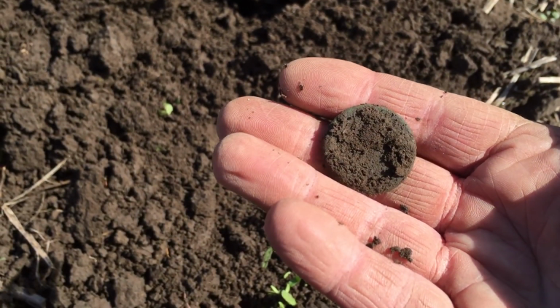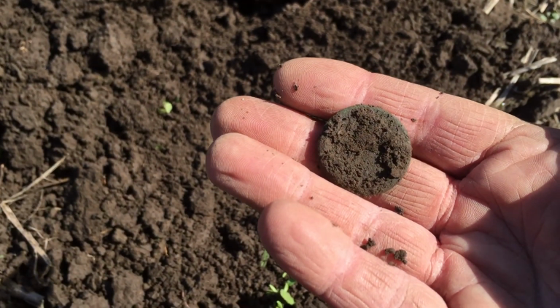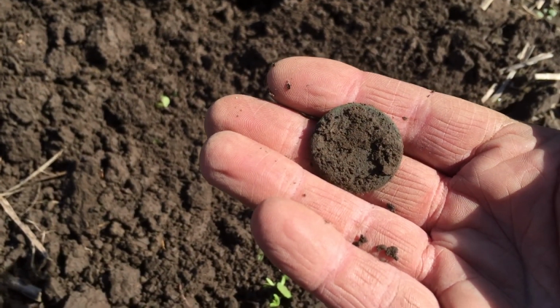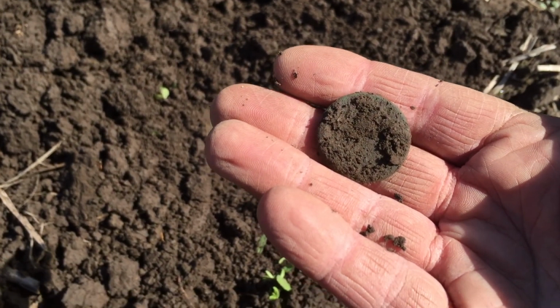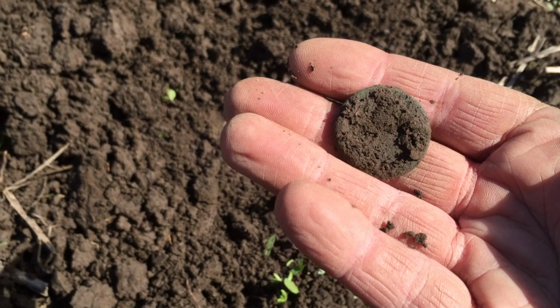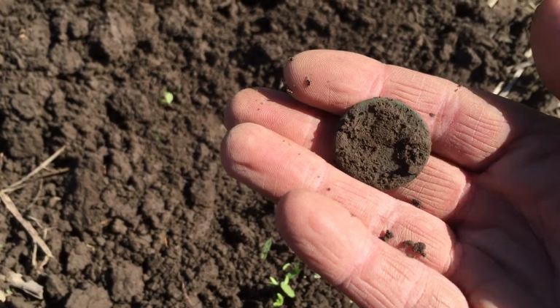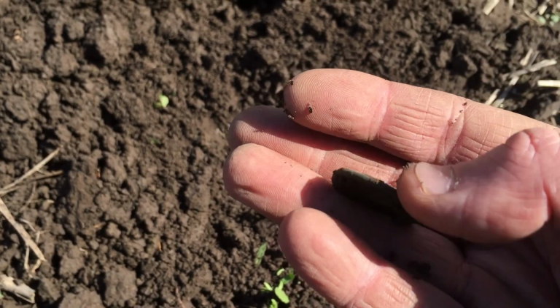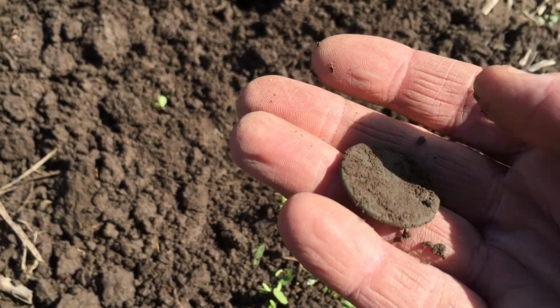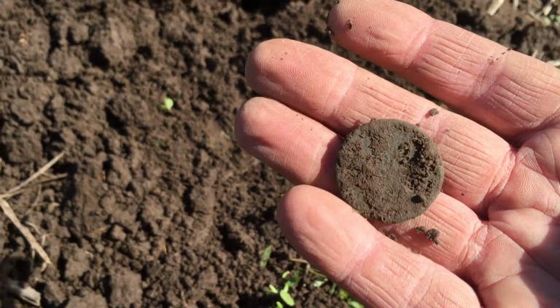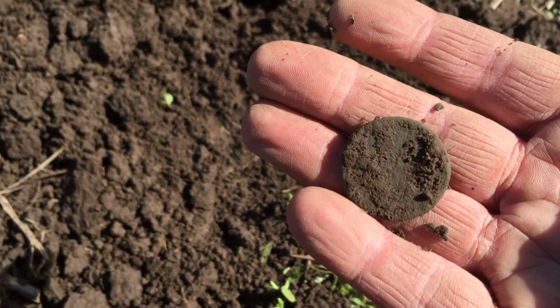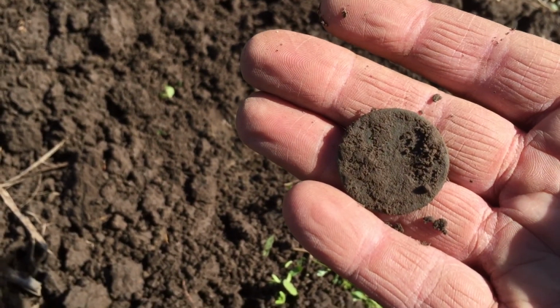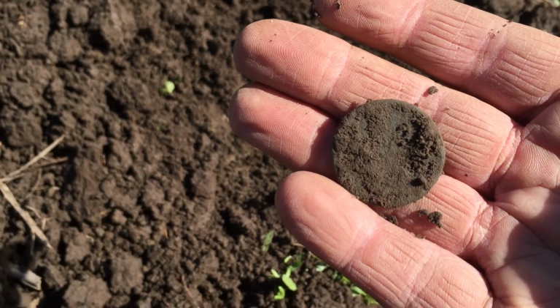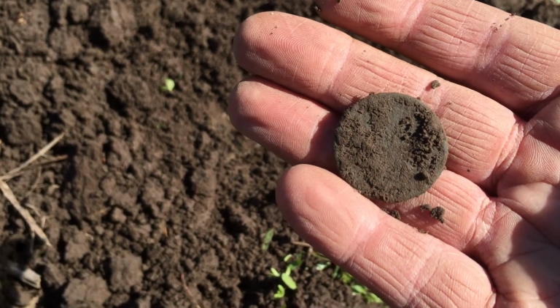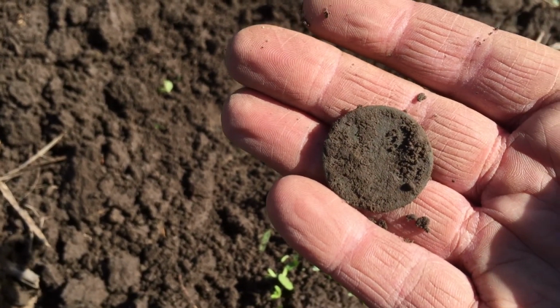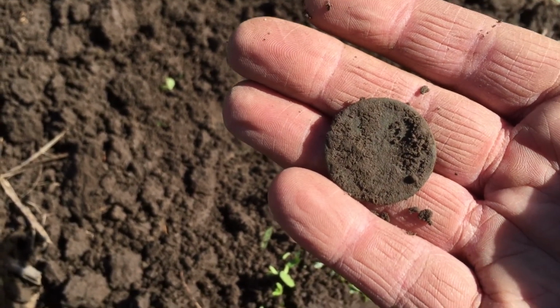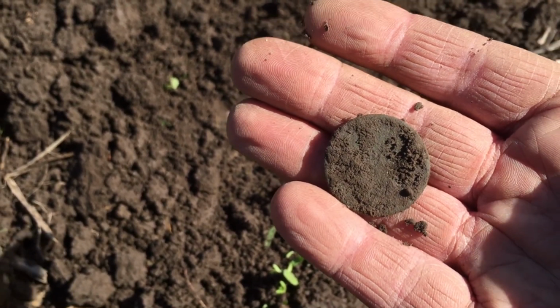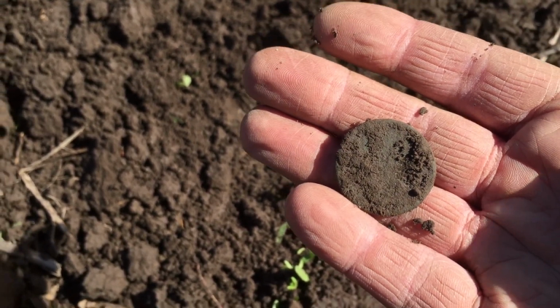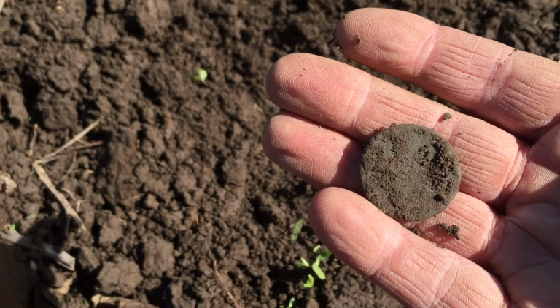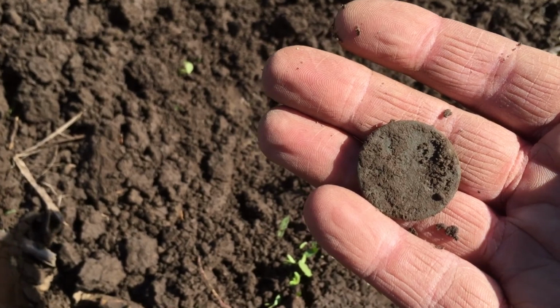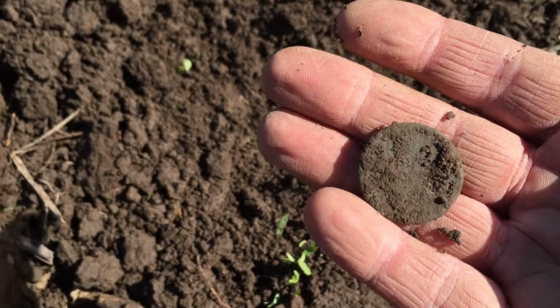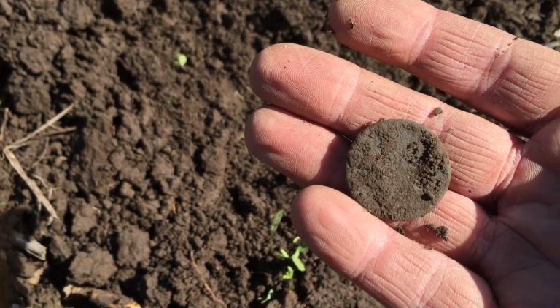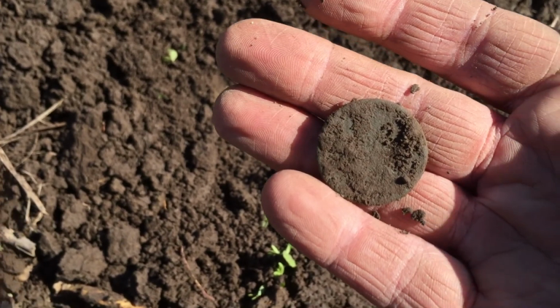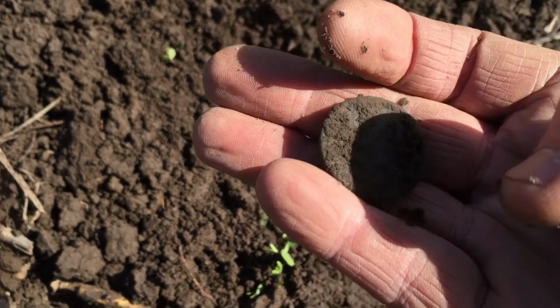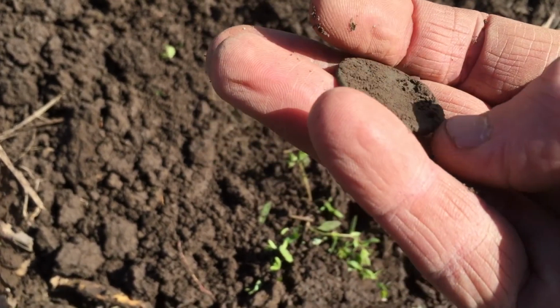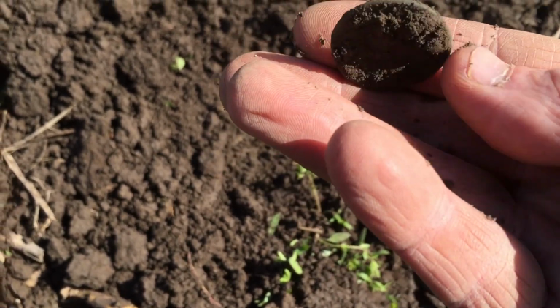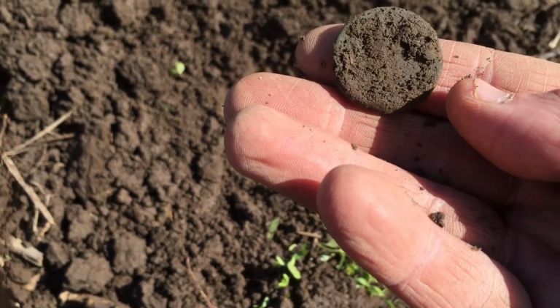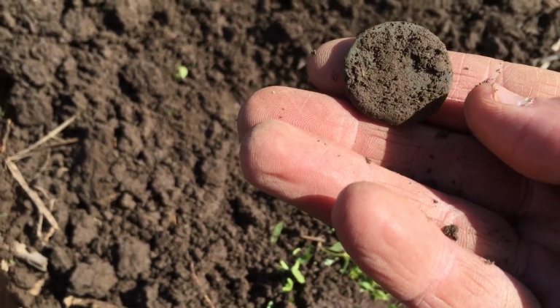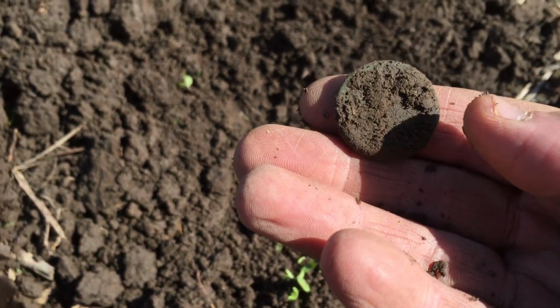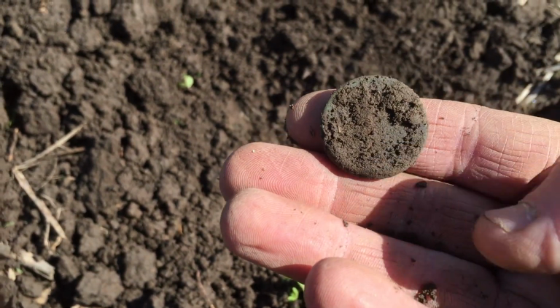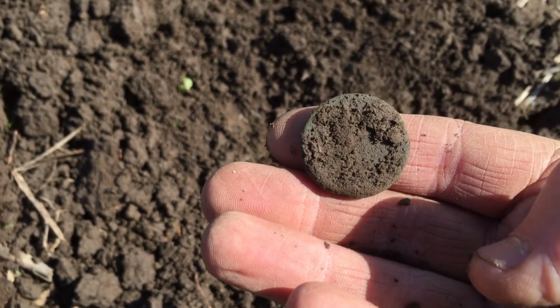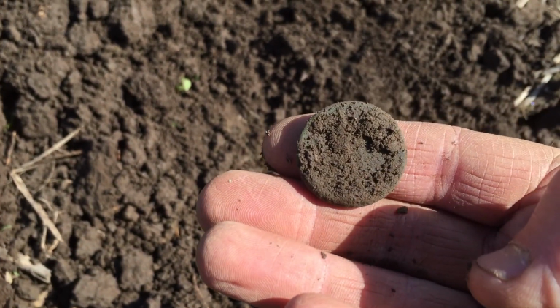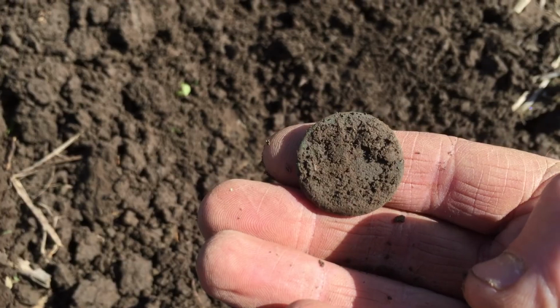Found right here in upstate New York on May 16th. It just pays to be persistent and go slow with that metal detector — never know what'll turn up. Over and out.